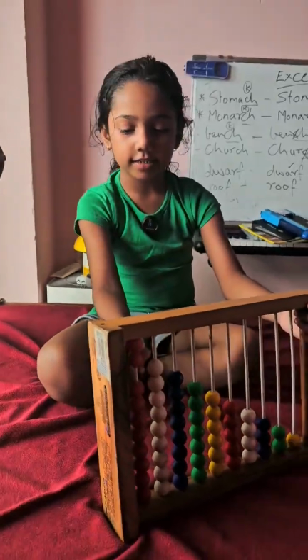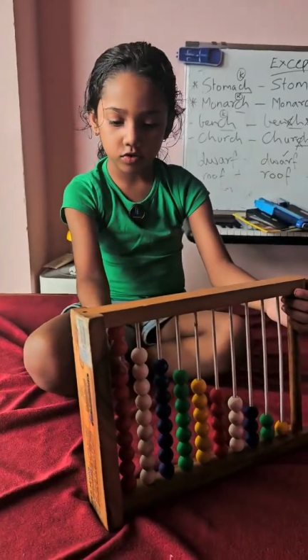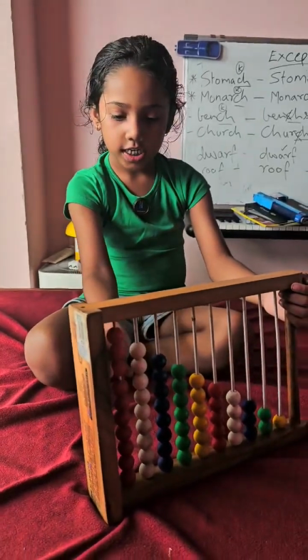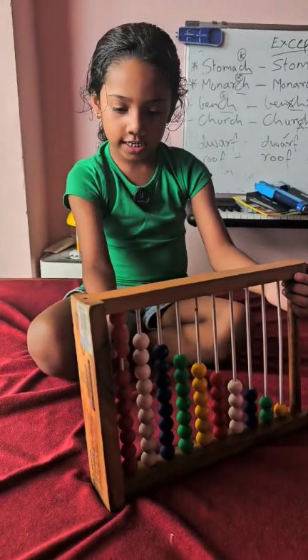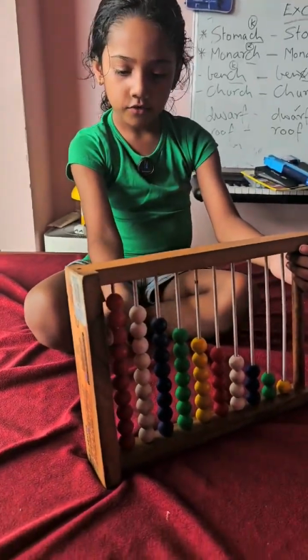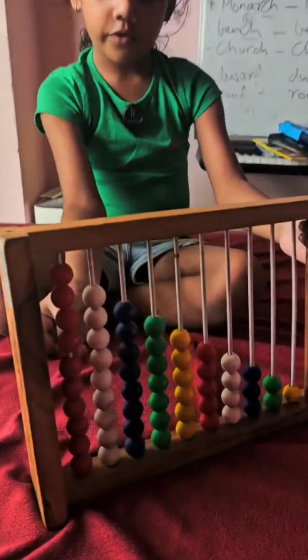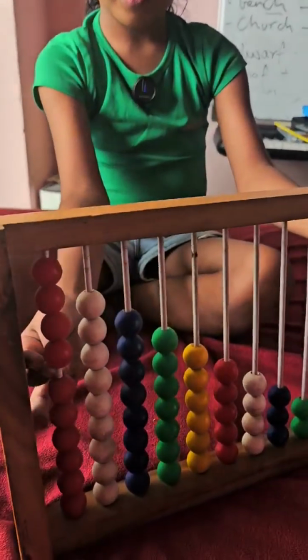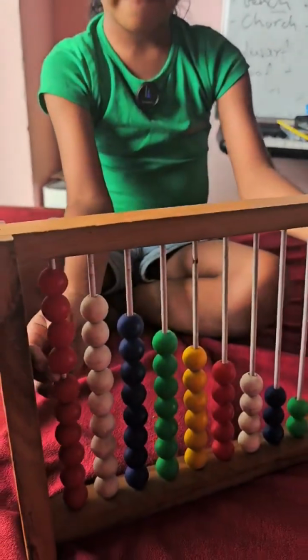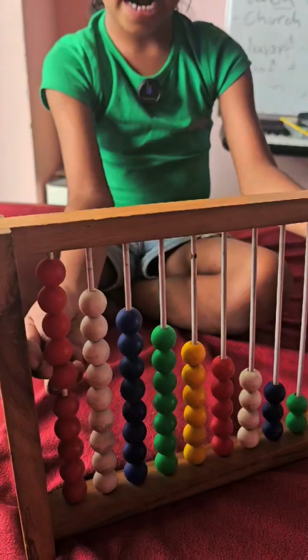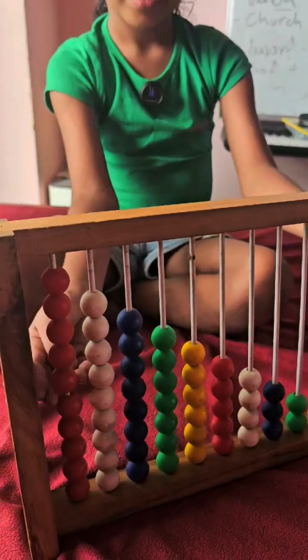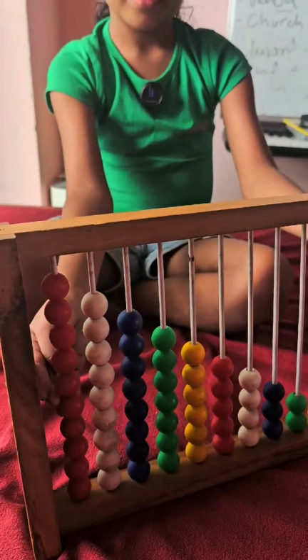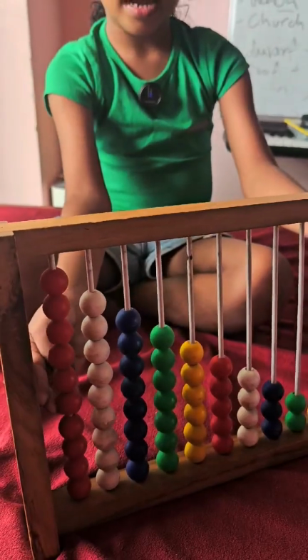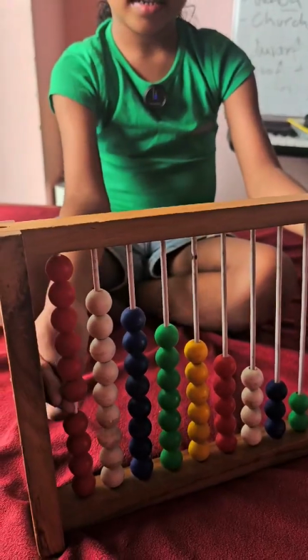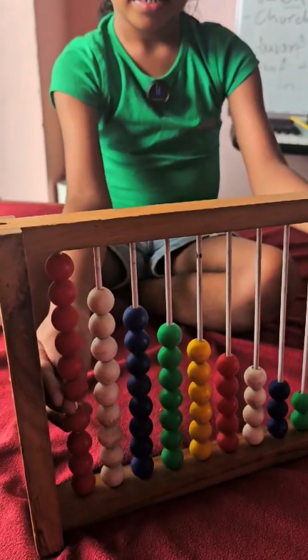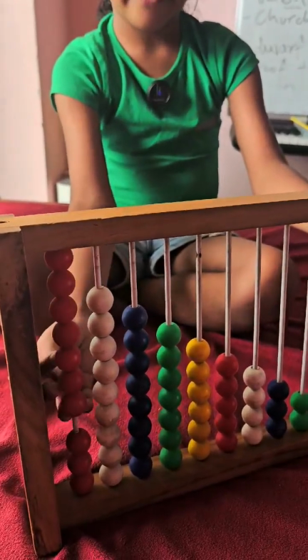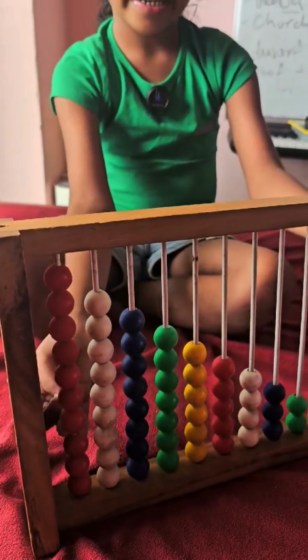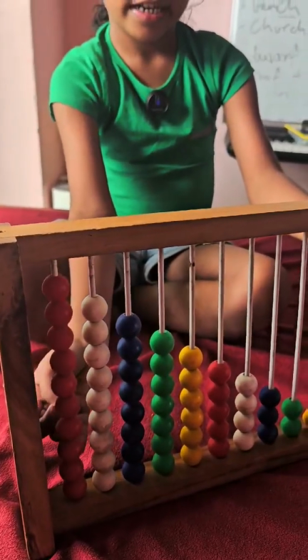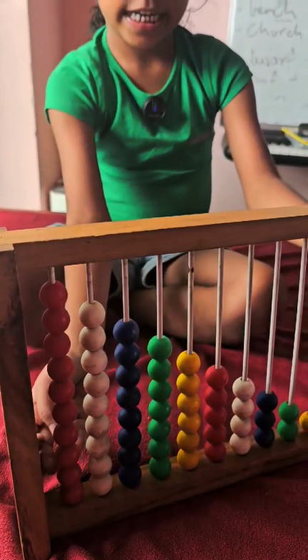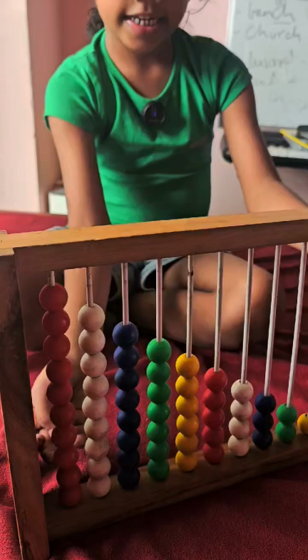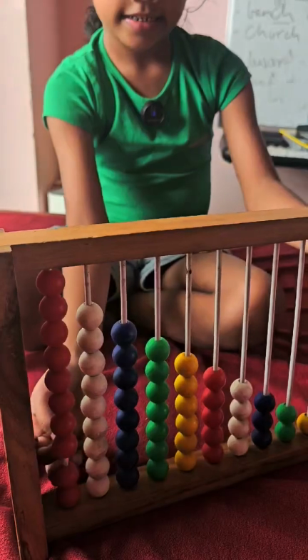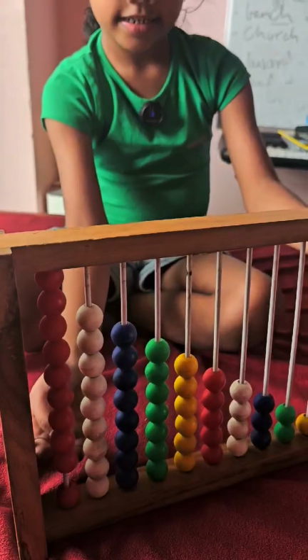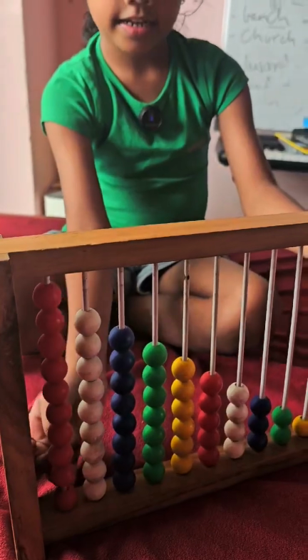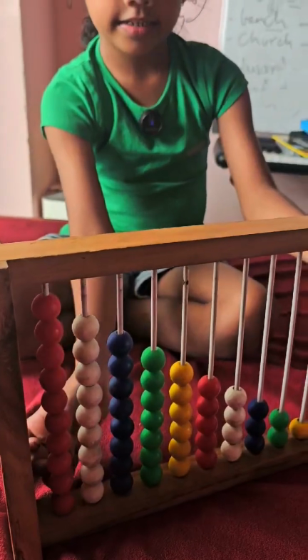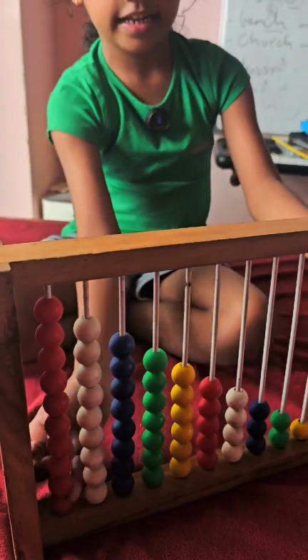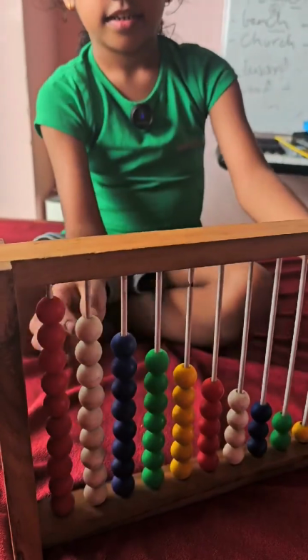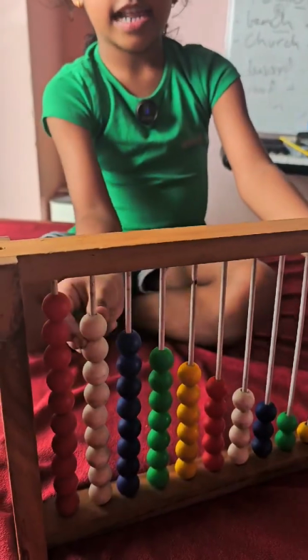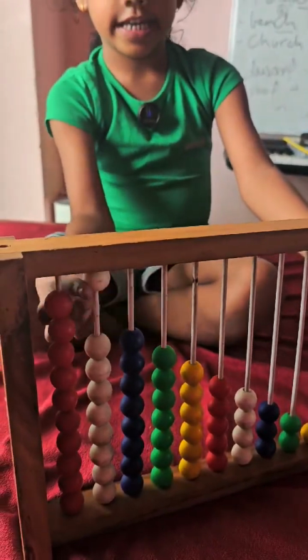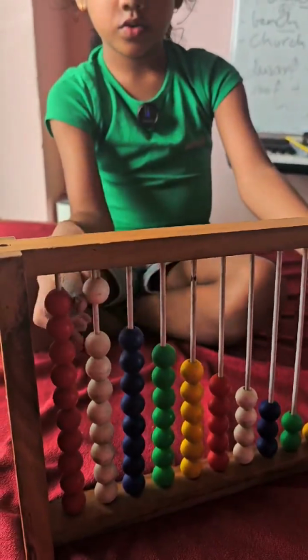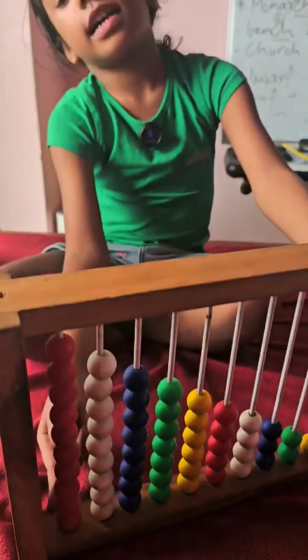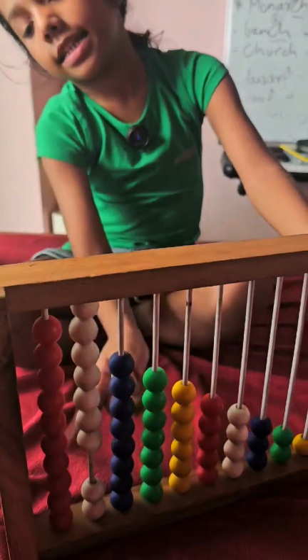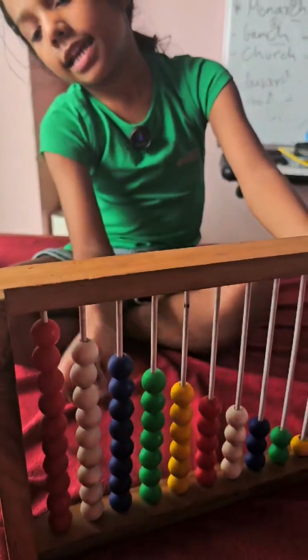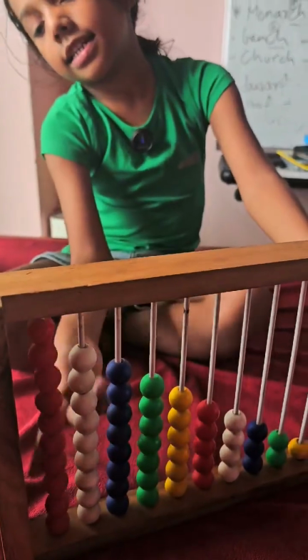1, 2, 3, 4, 5, 6, 7, 8, 9, 10, 11, 12. There are 10 red colors.